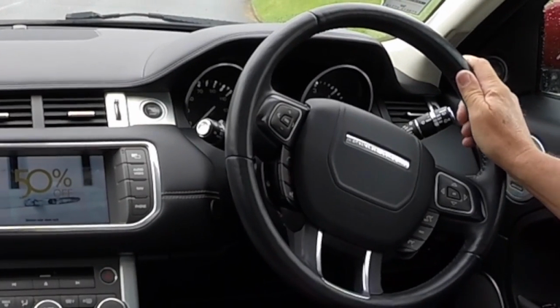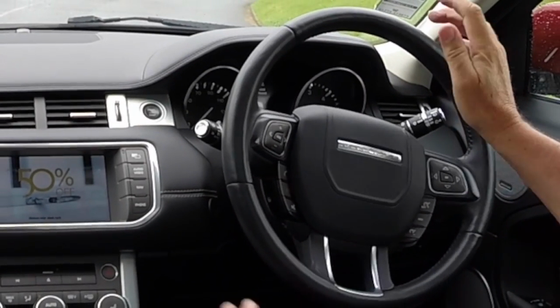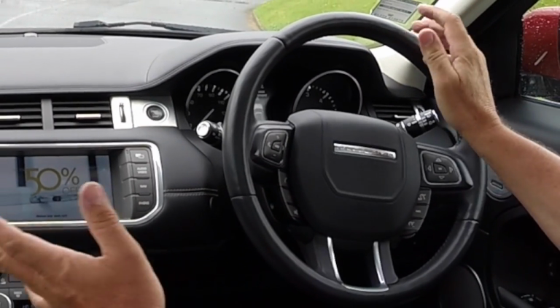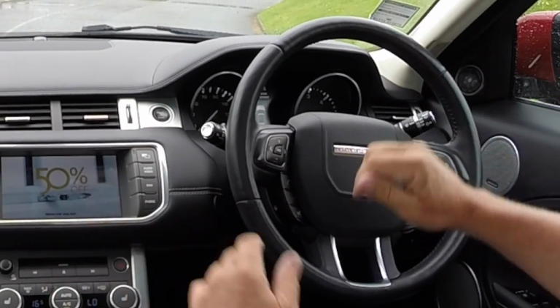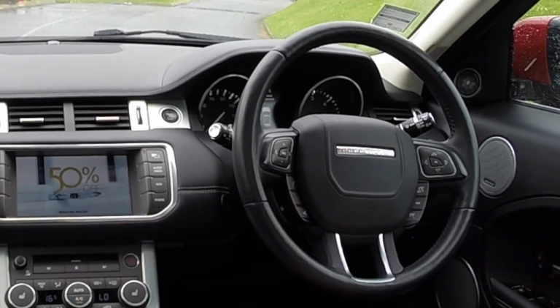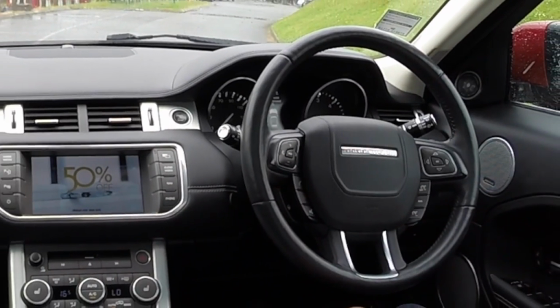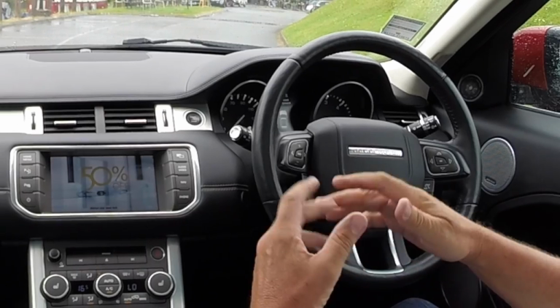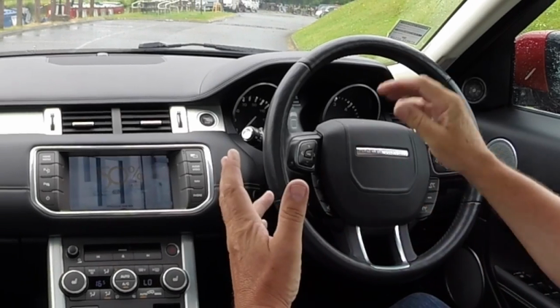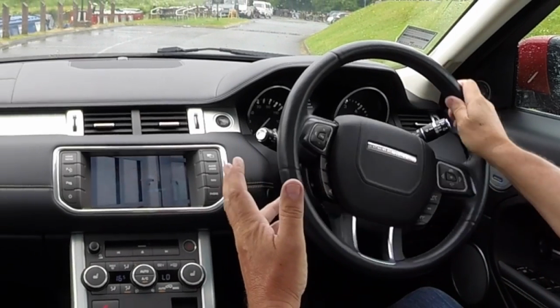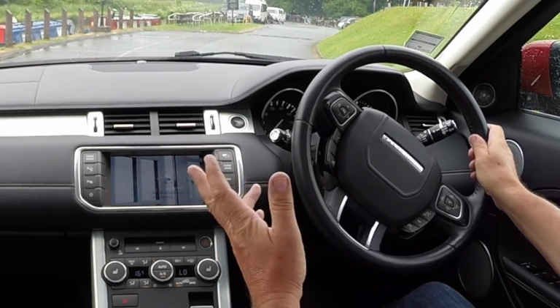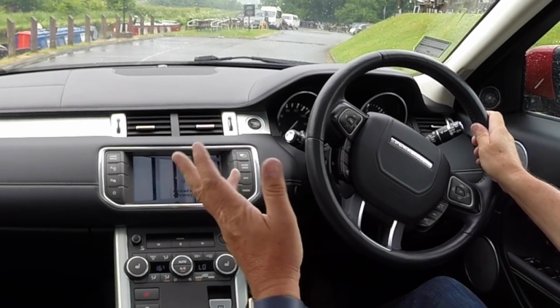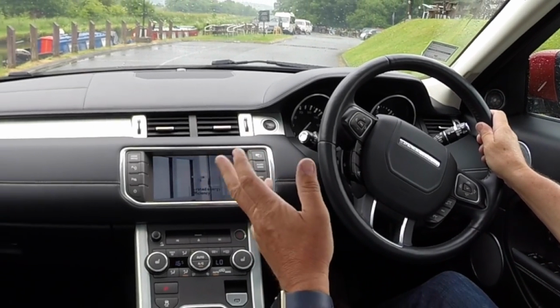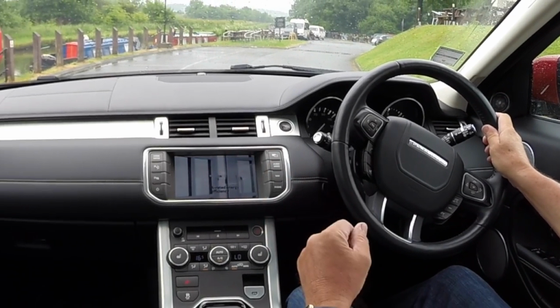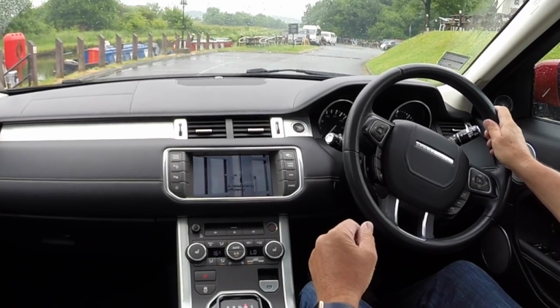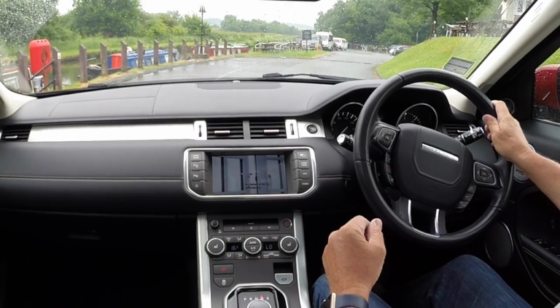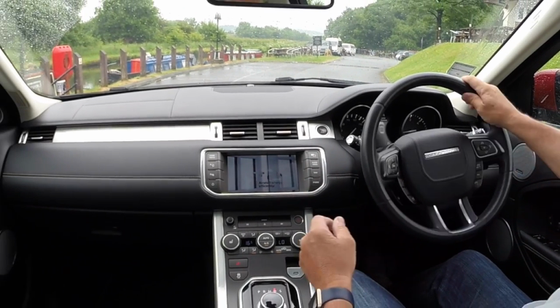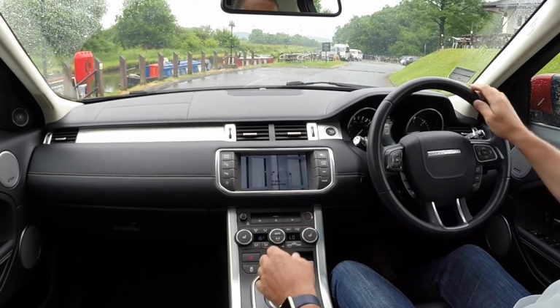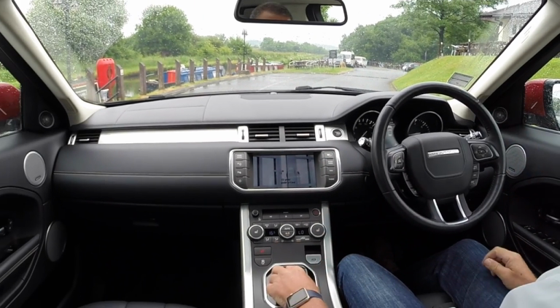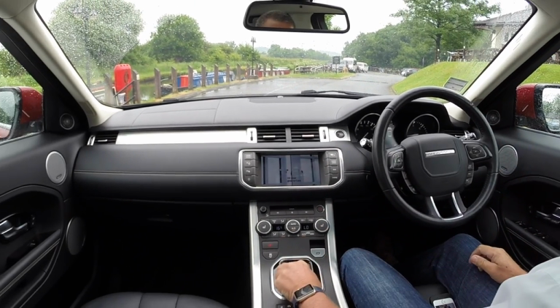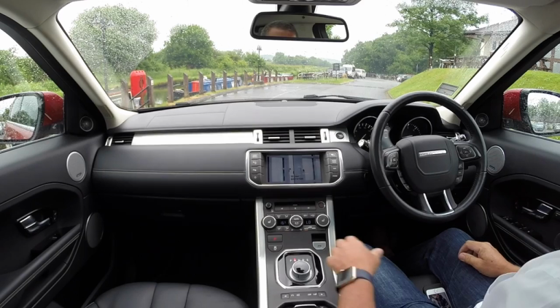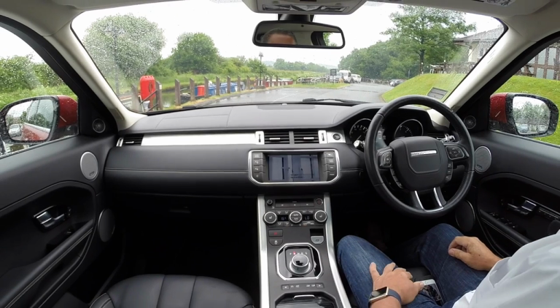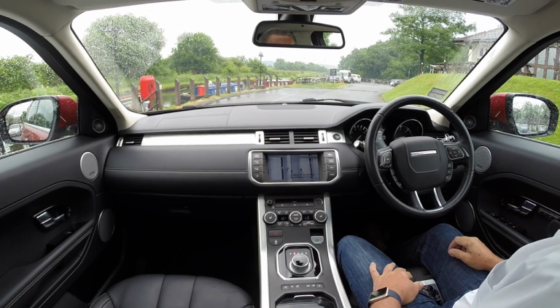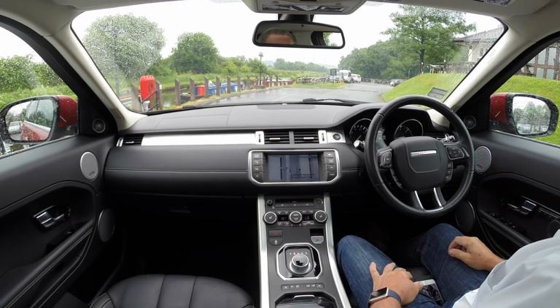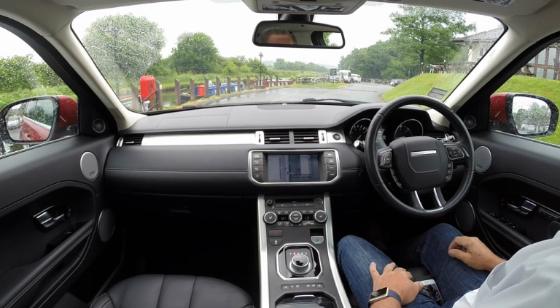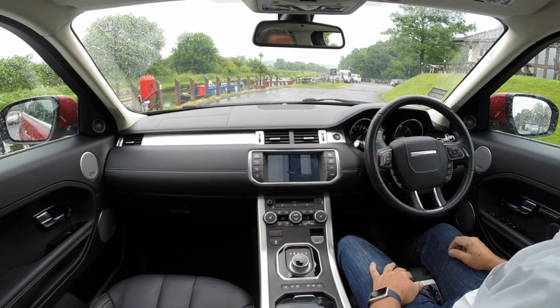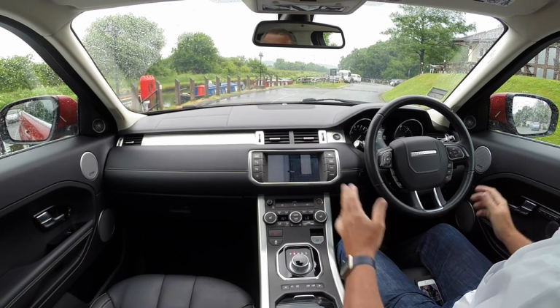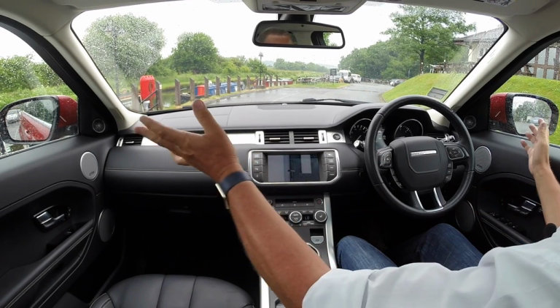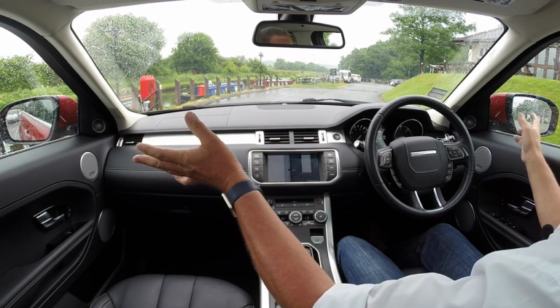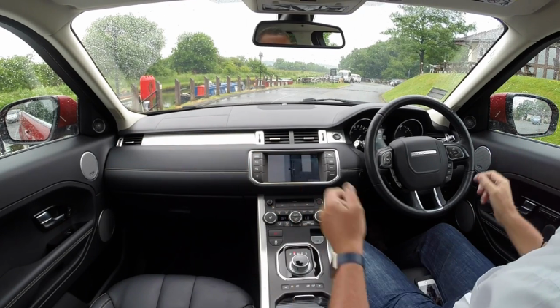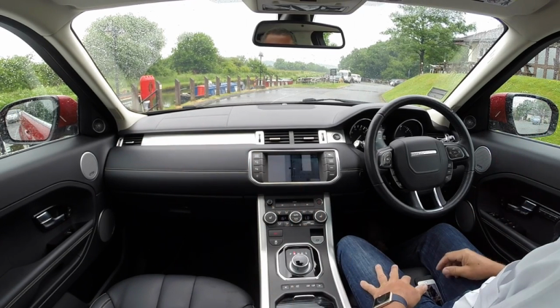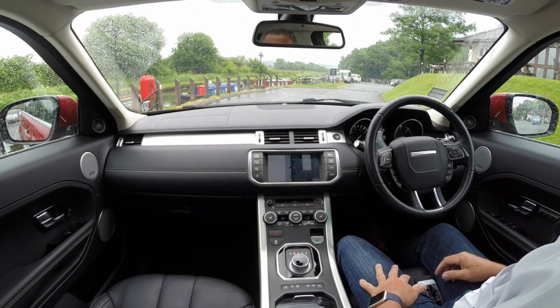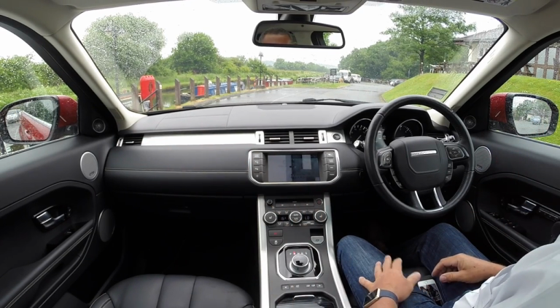It's making a noise to say that the park assist has found a space. Move forward, select reverse — as you can see the mirrors are moving in there.